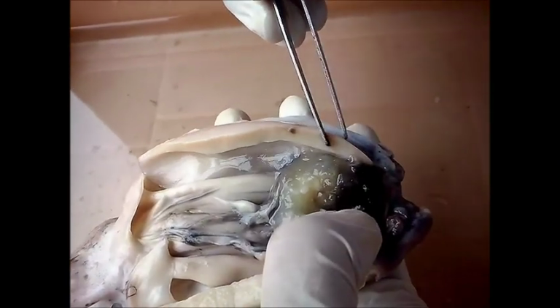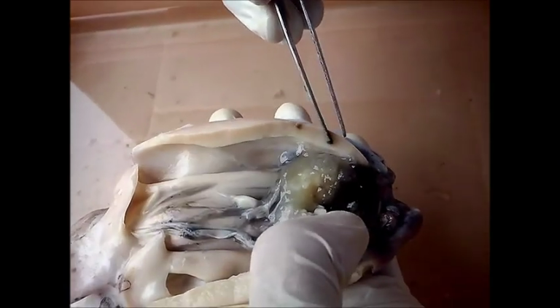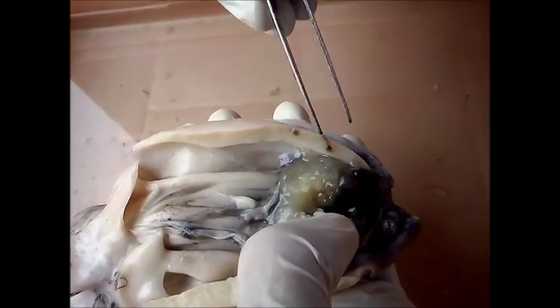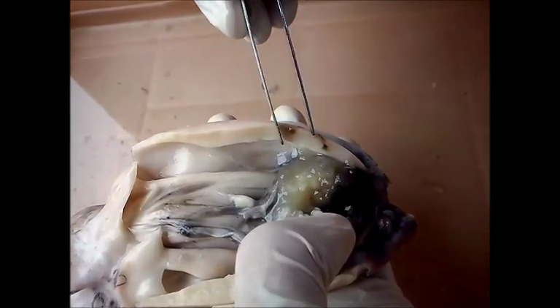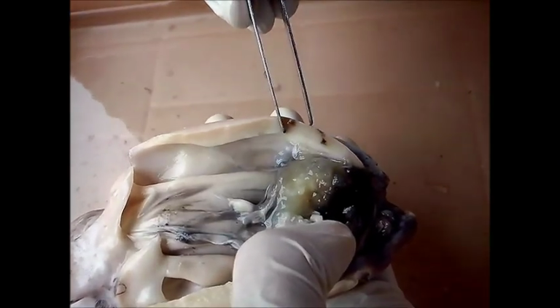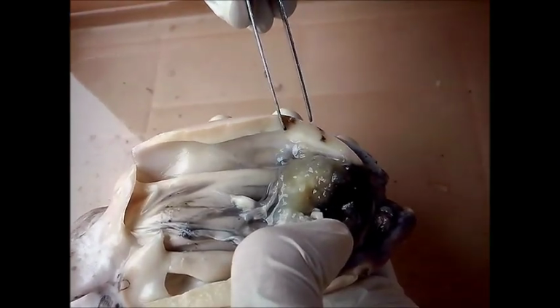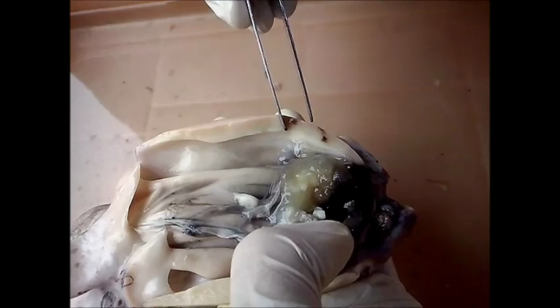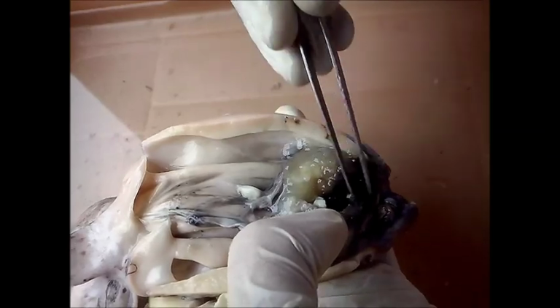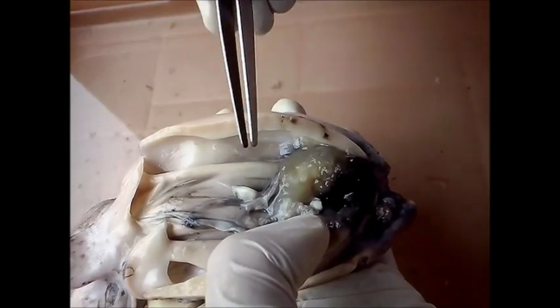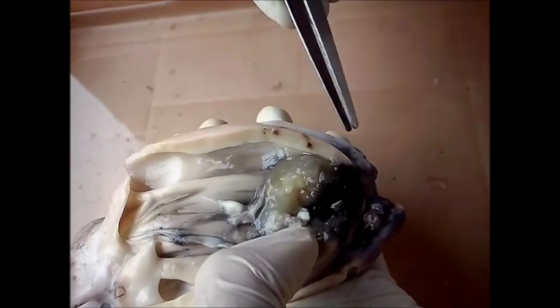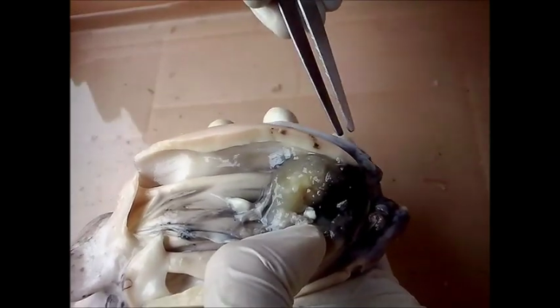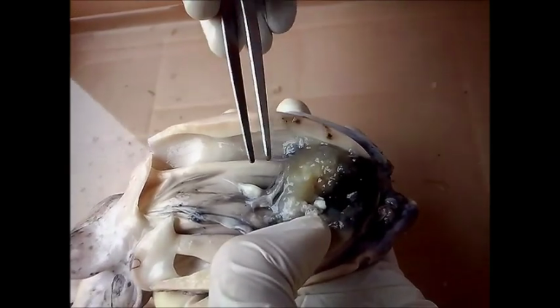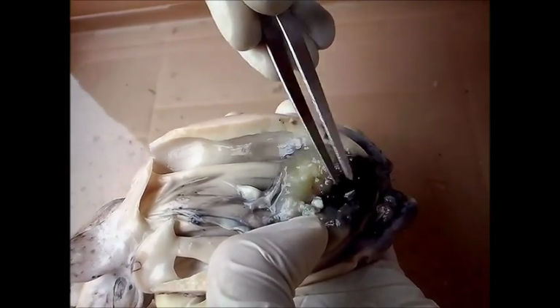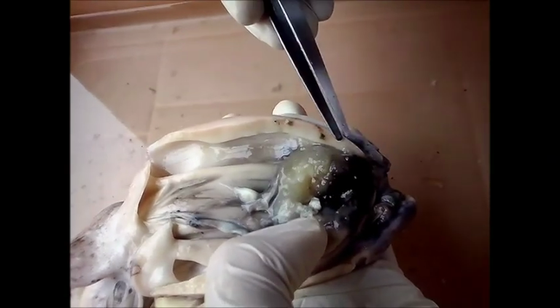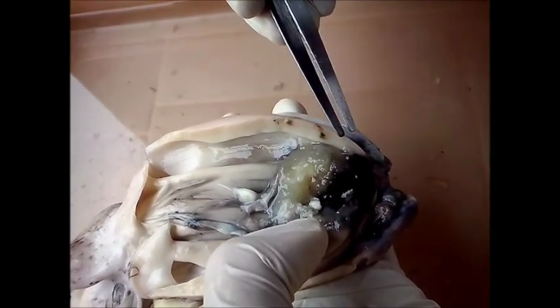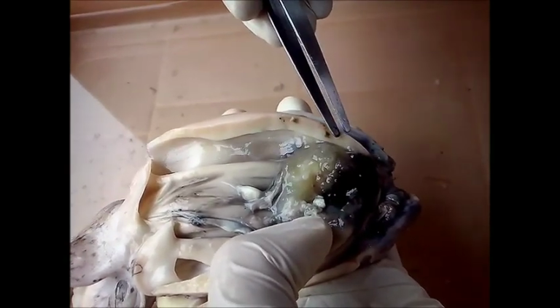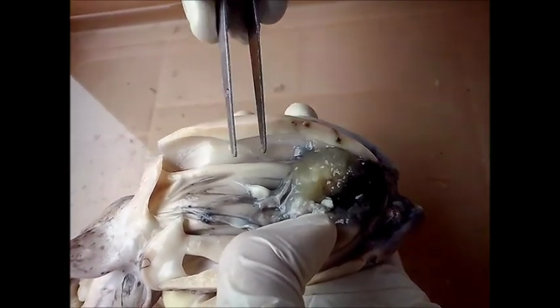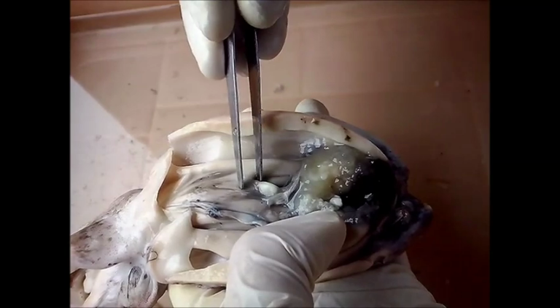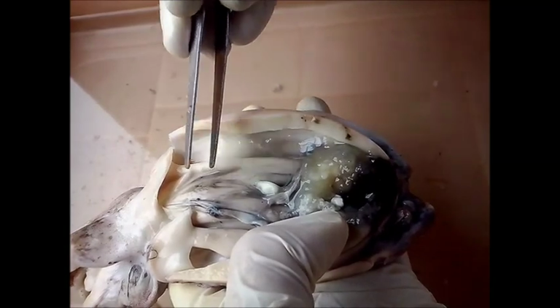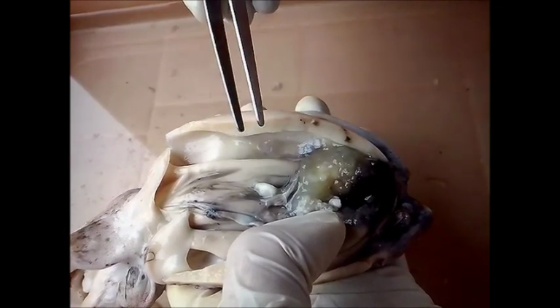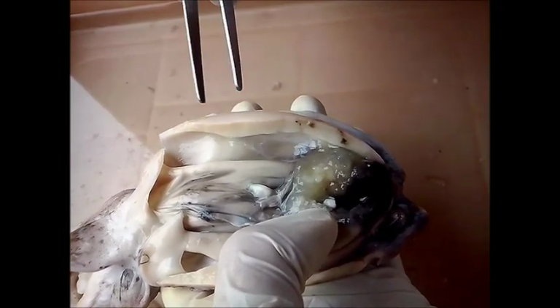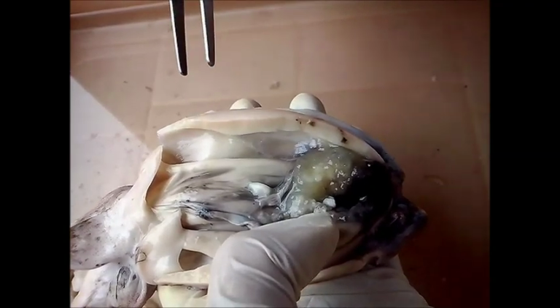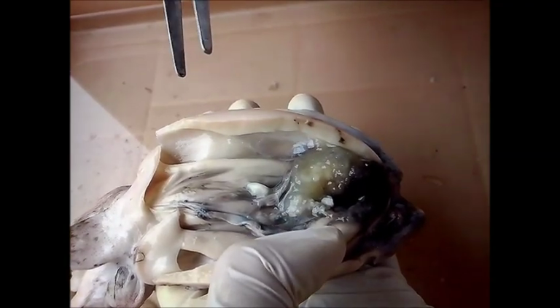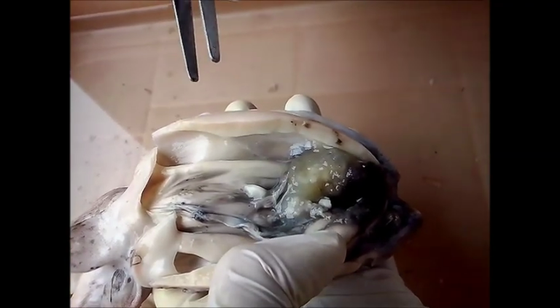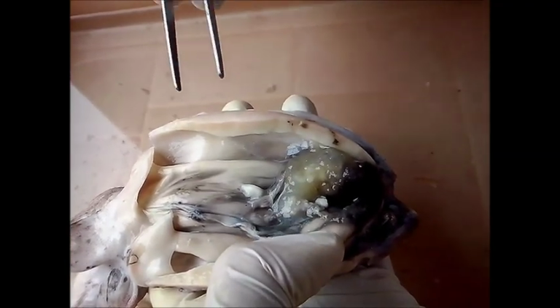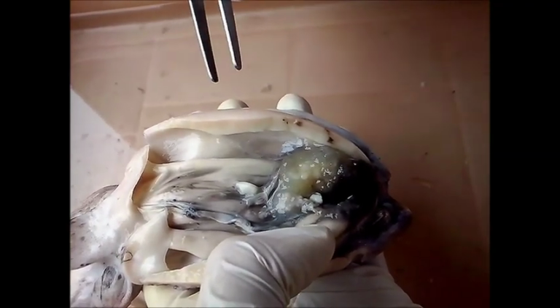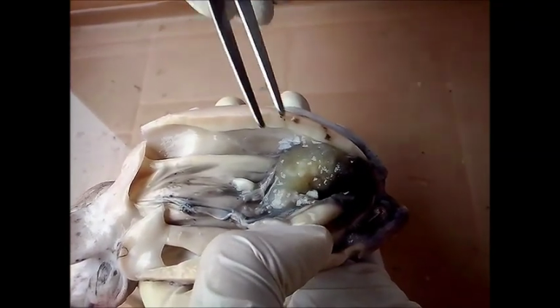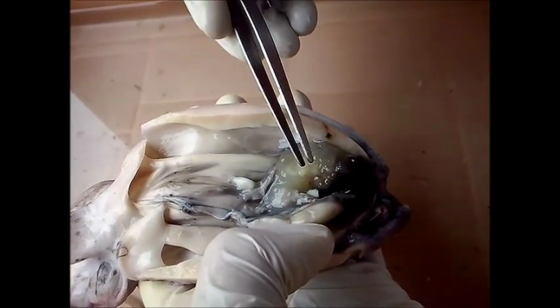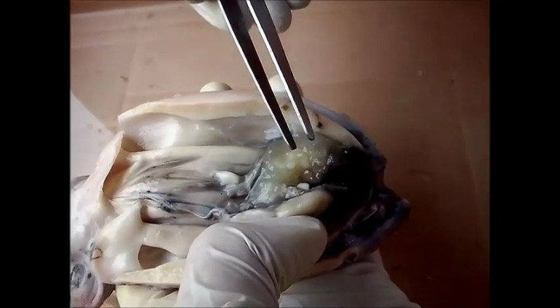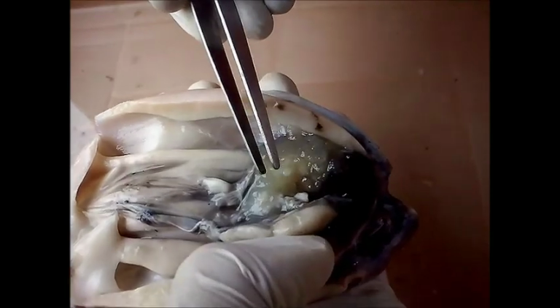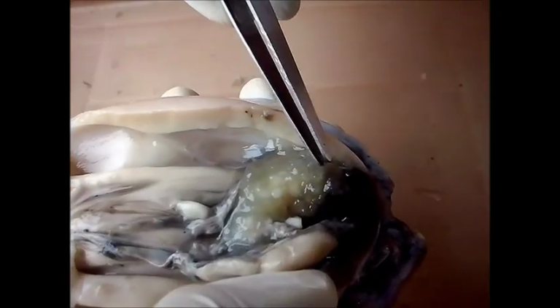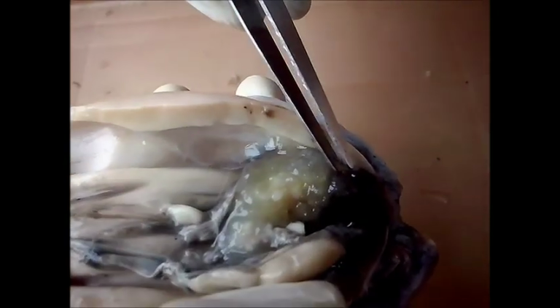In the case of a gravid or mature female, we observe that the ovary takes up a large part of the viscera. In the case of this female, which is a mature female, we see the eggs present inside the ovary.